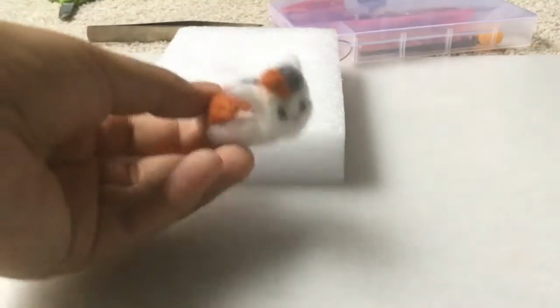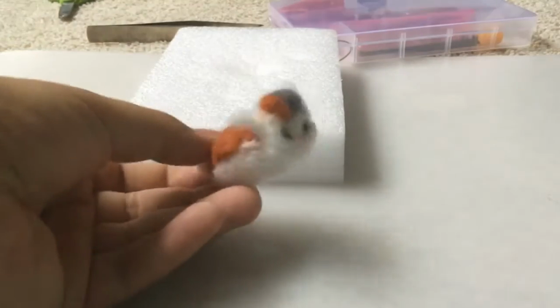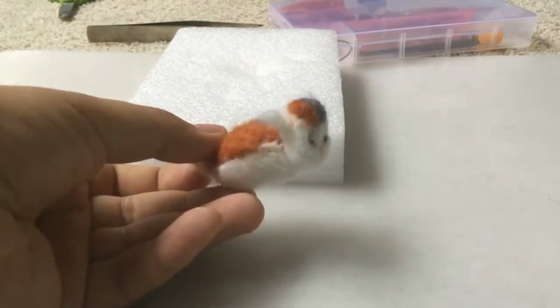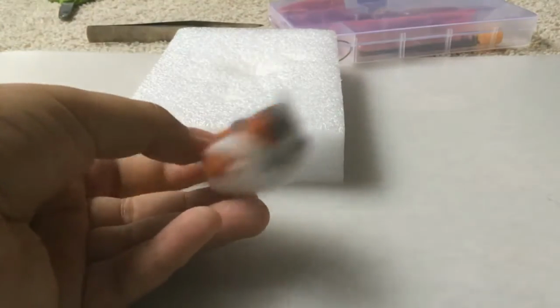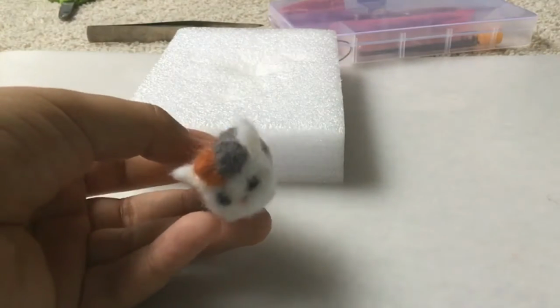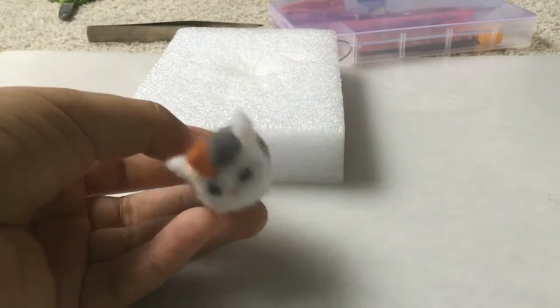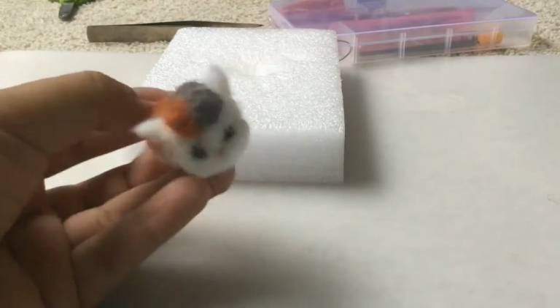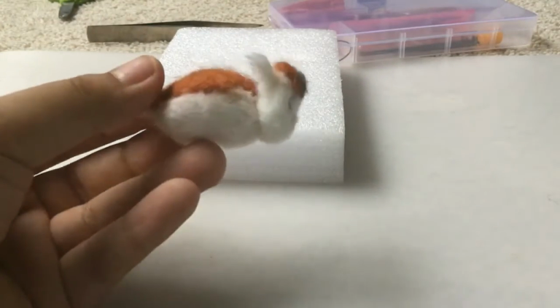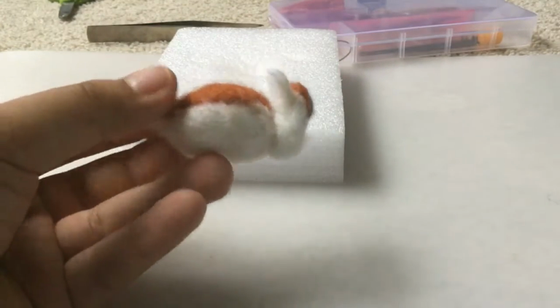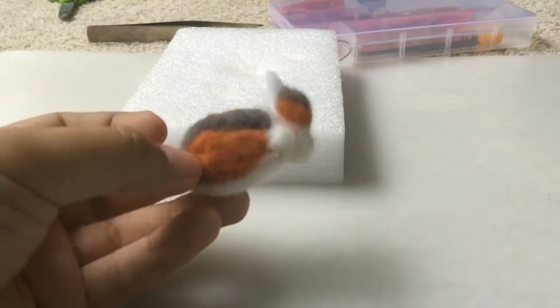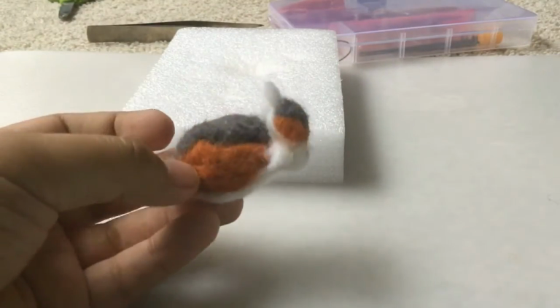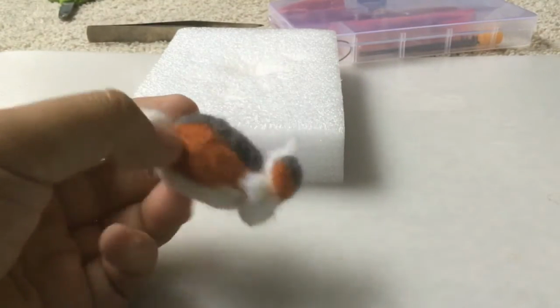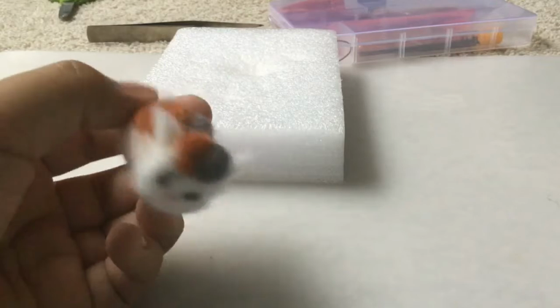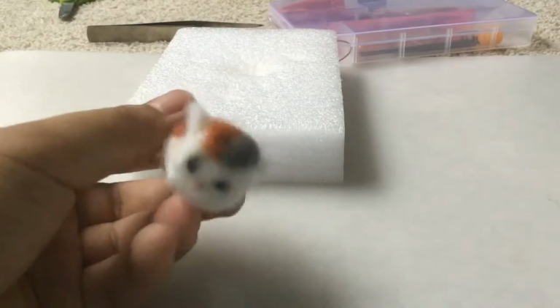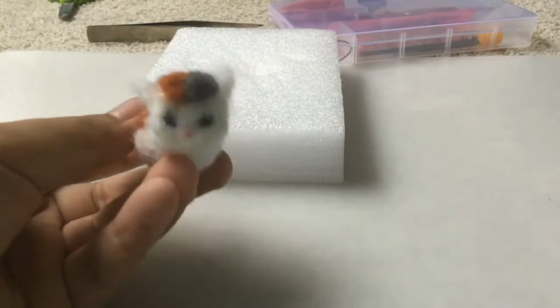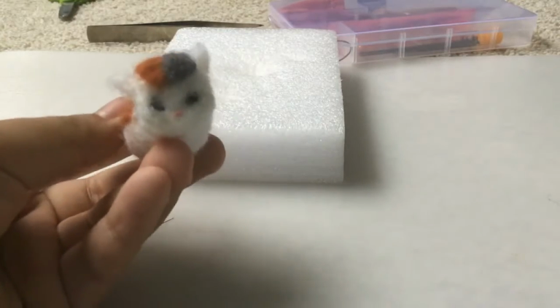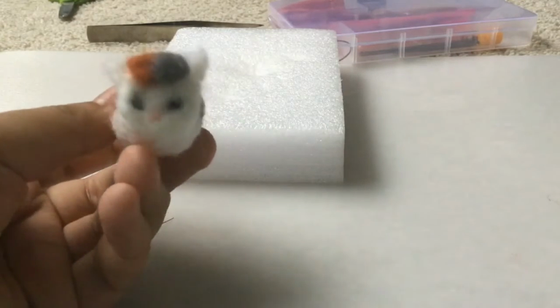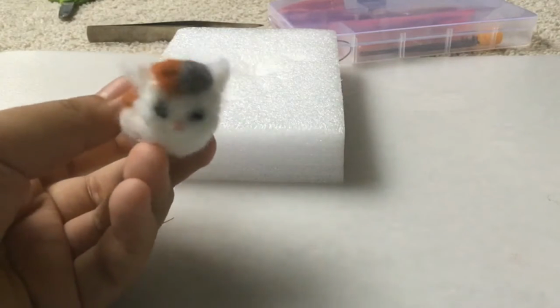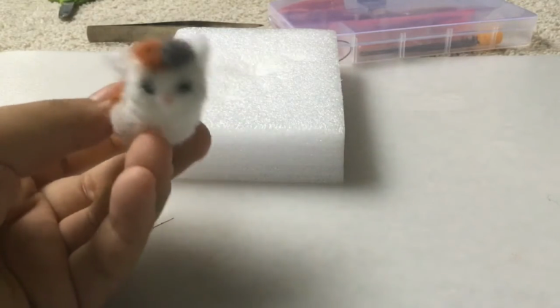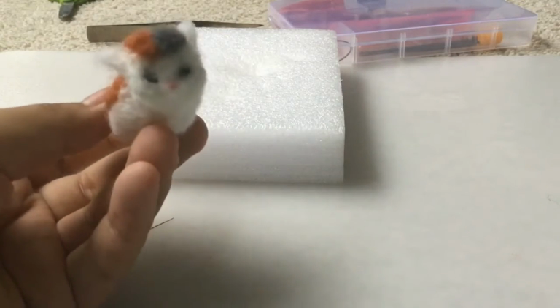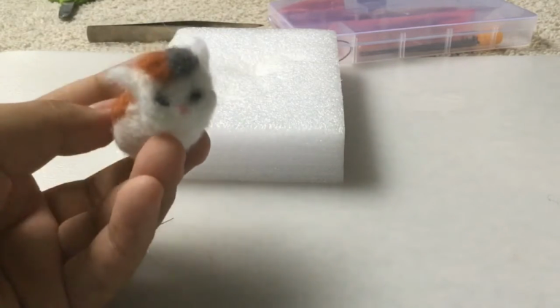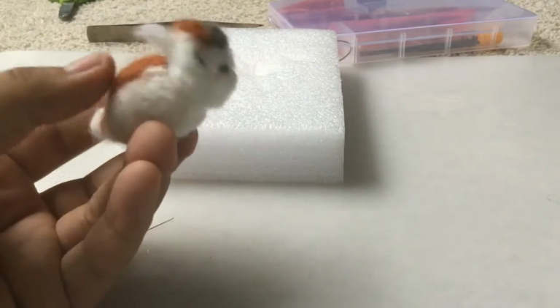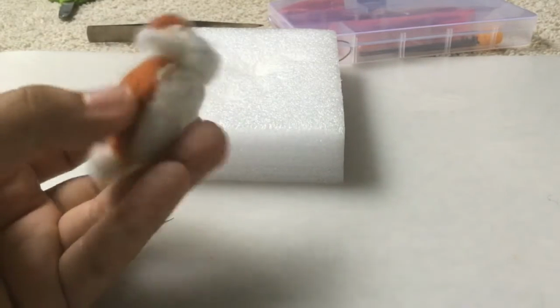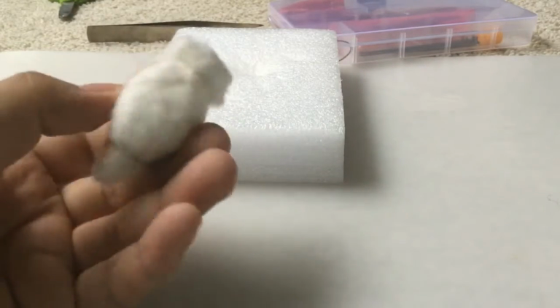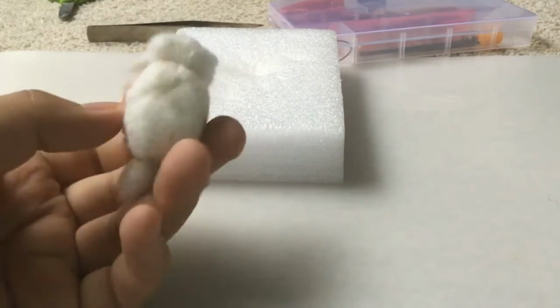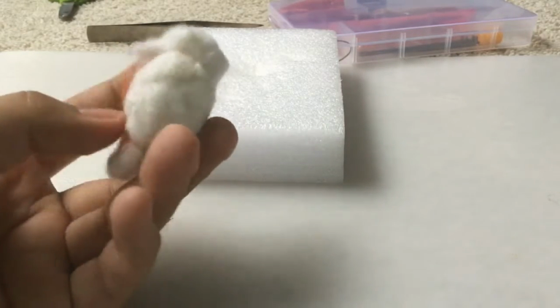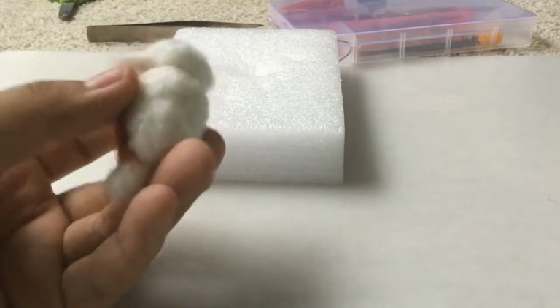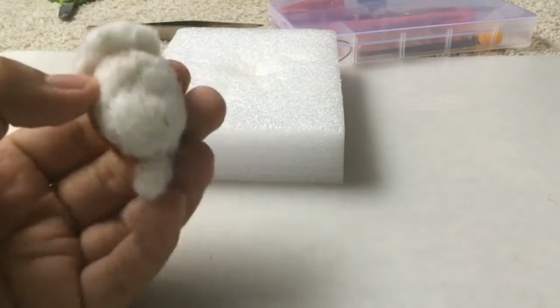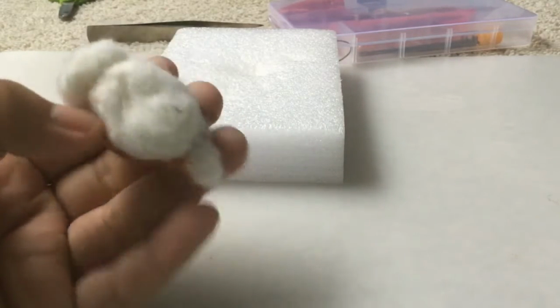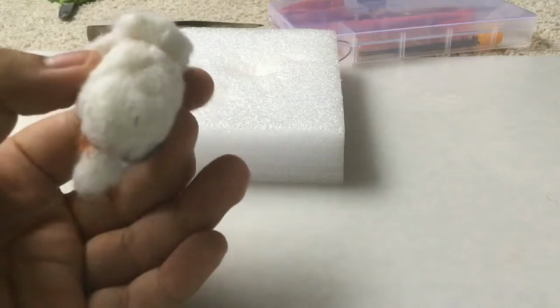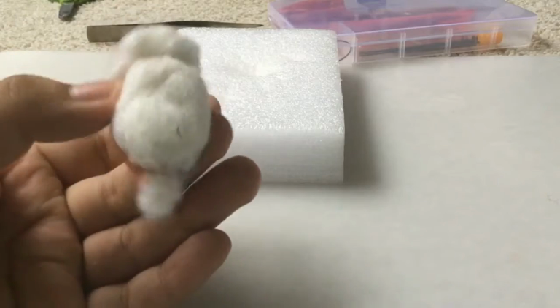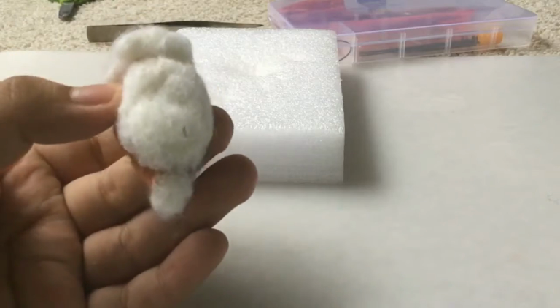So here we go, I finished the head. The face is the best, but that's all I can do. Now I just need to do the four legs.